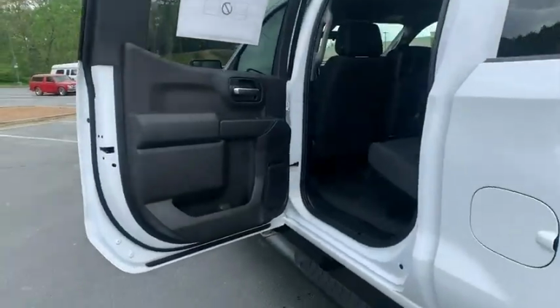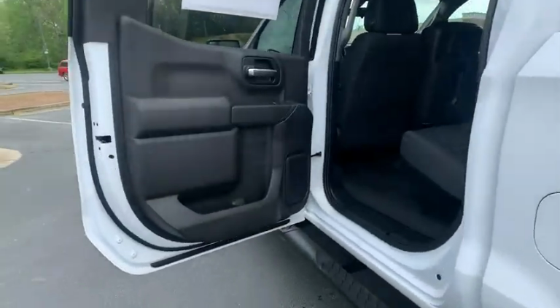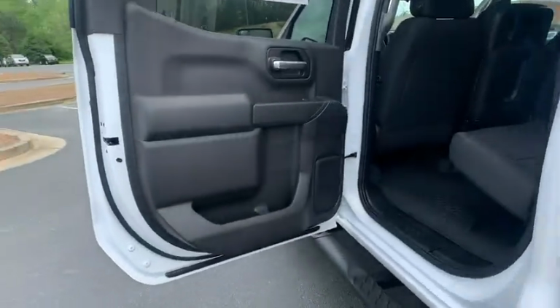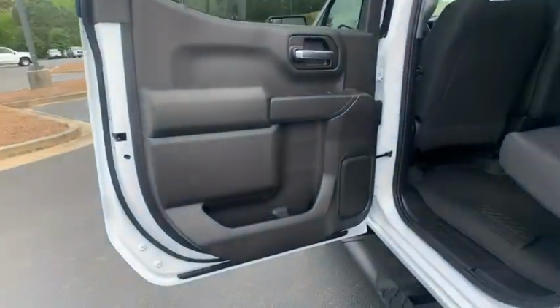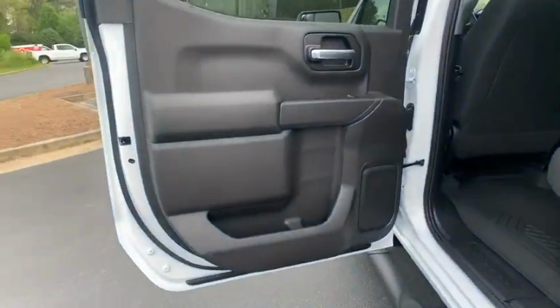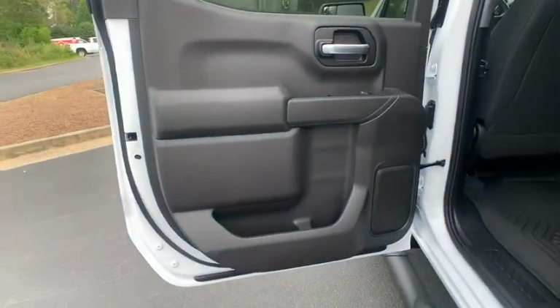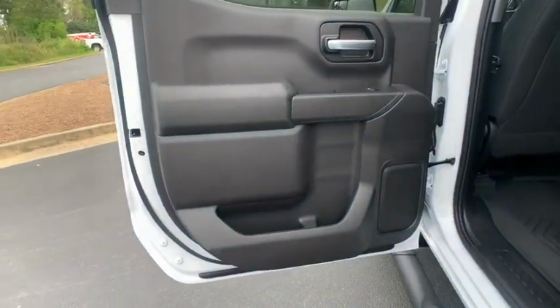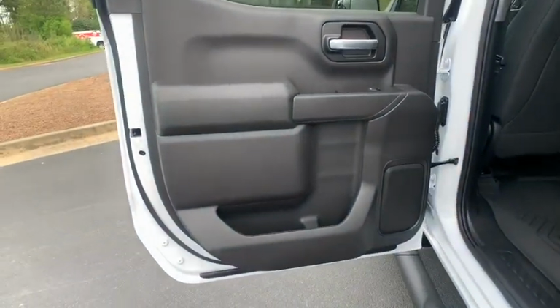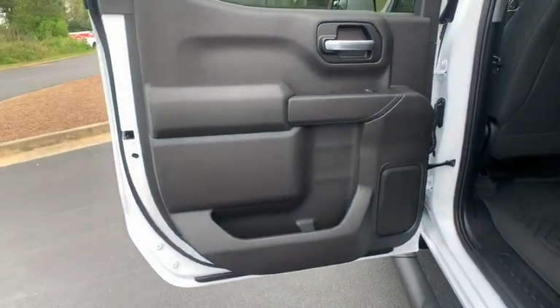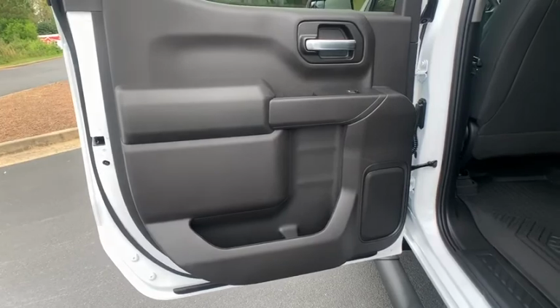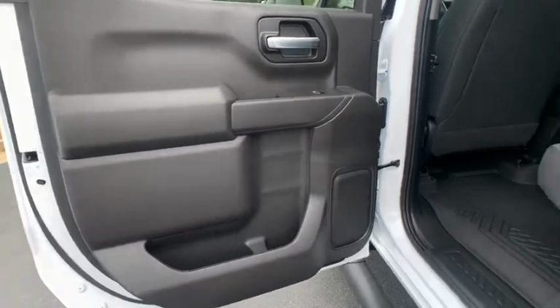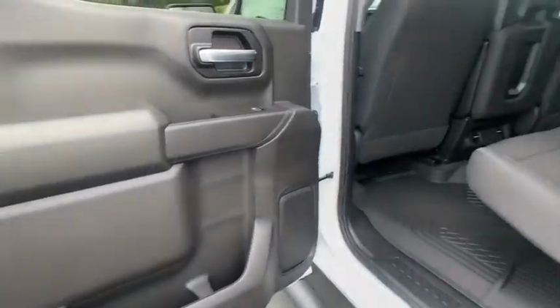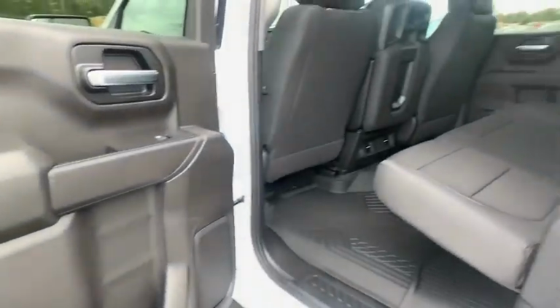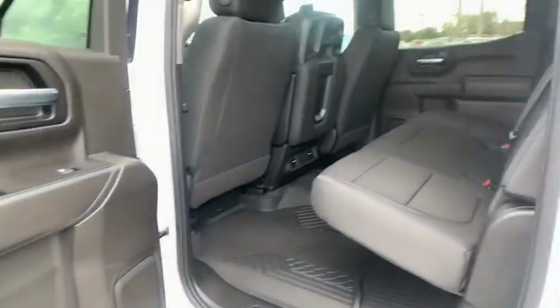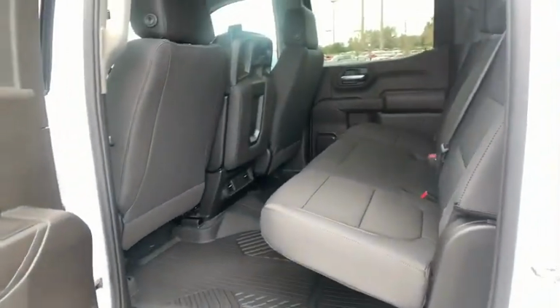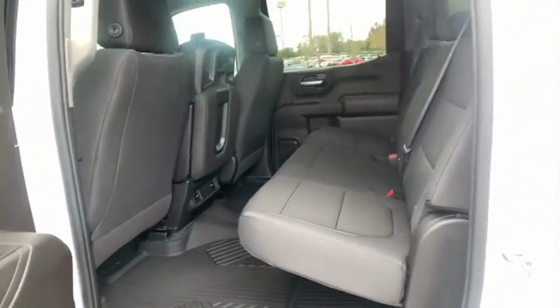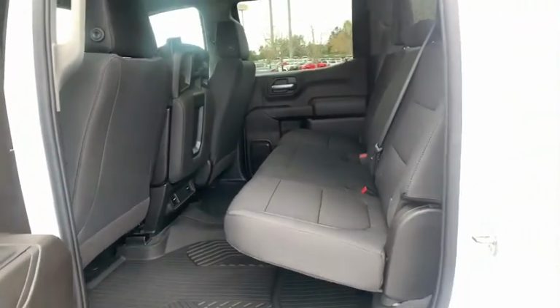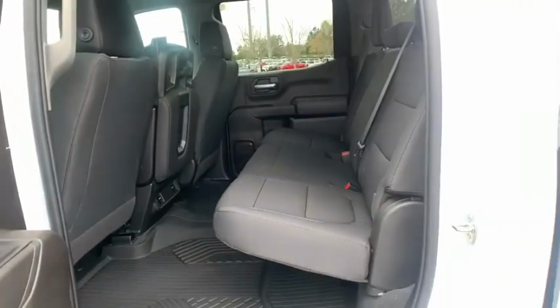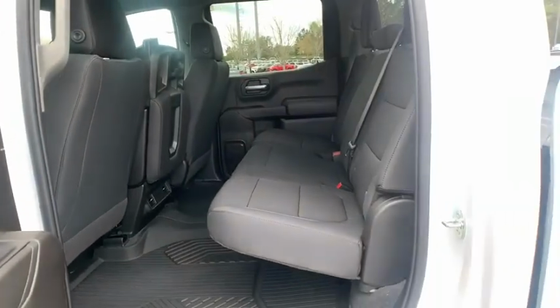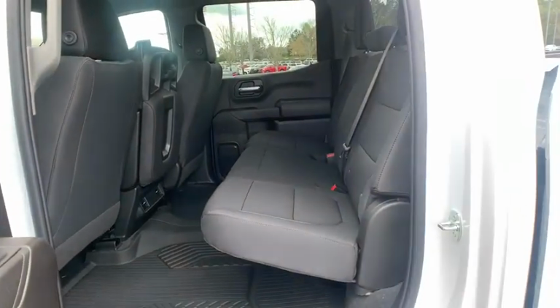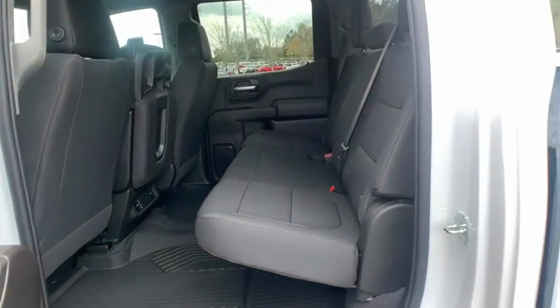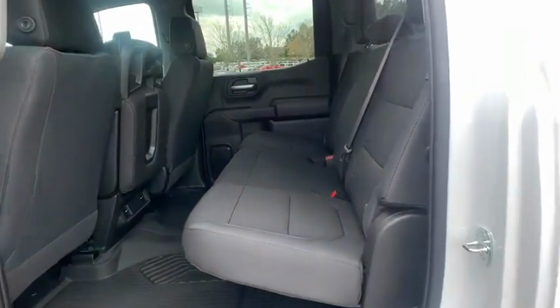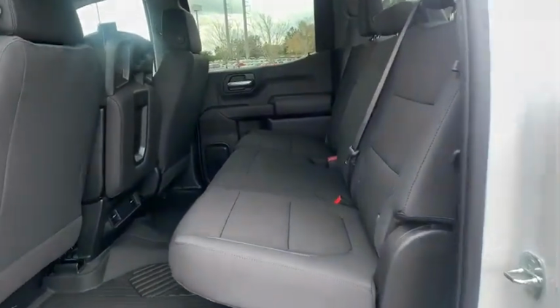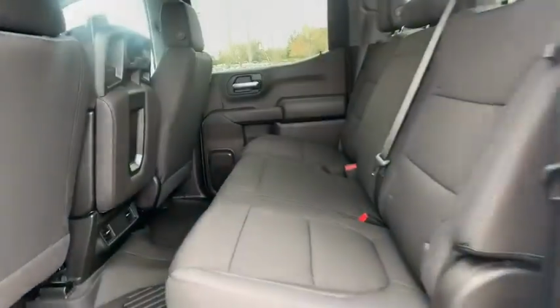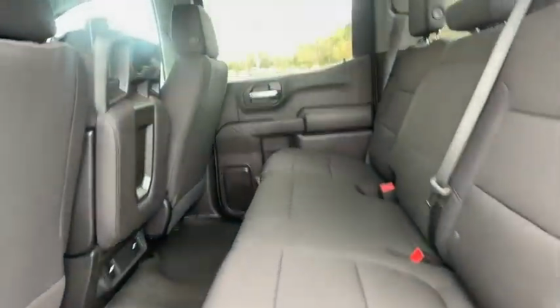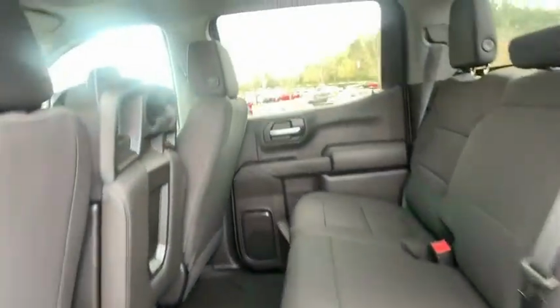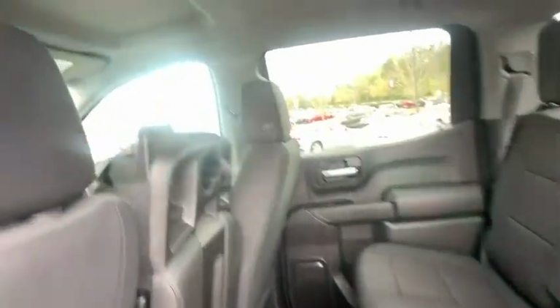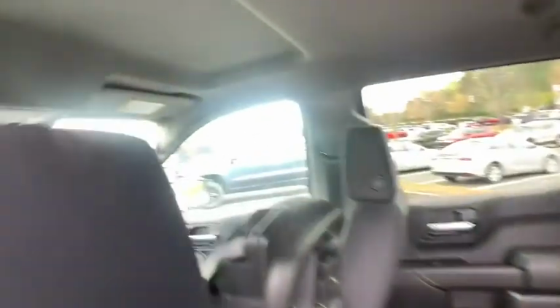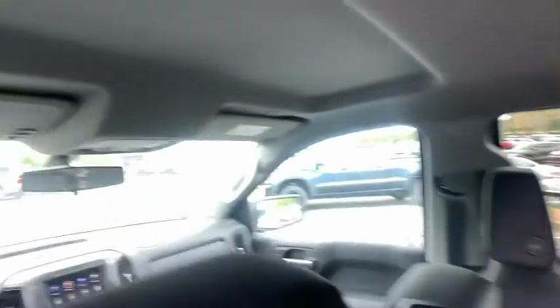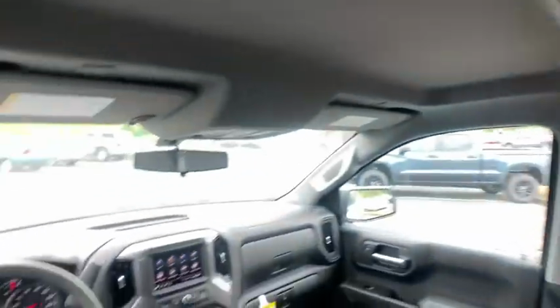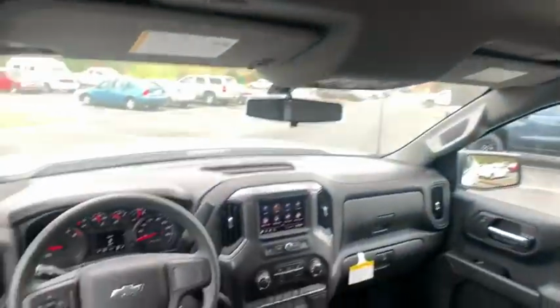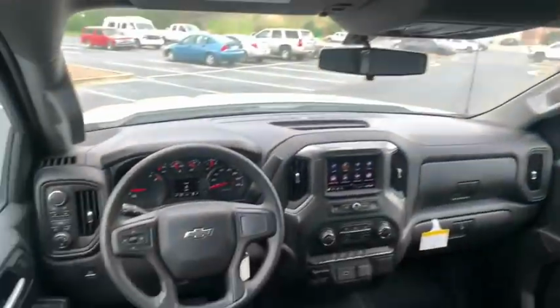Four-wheel disc brakes, aluminum wheels, four-wheel drive, AM-FM stereo radio, power windows, power door locks, MP3 player.